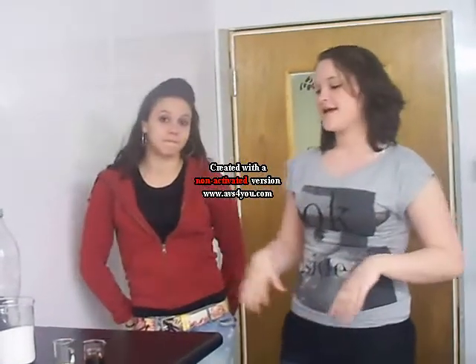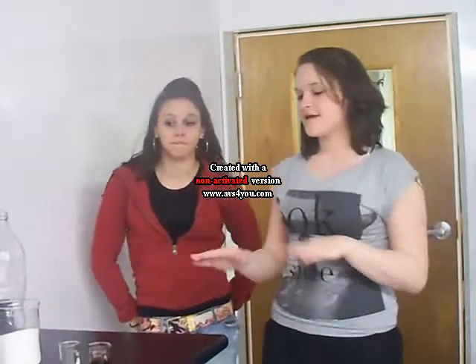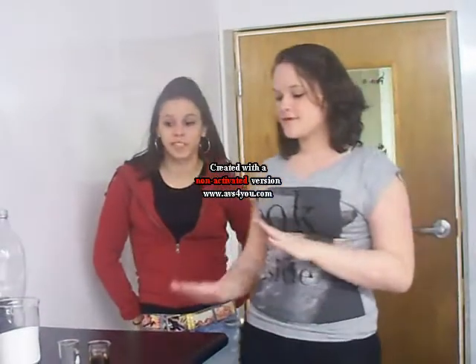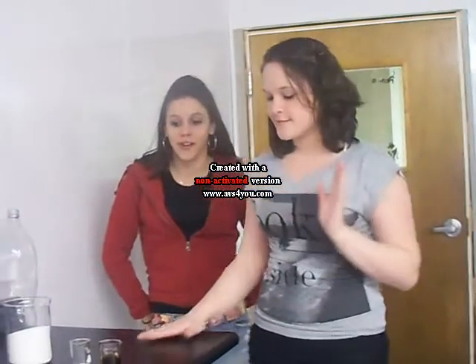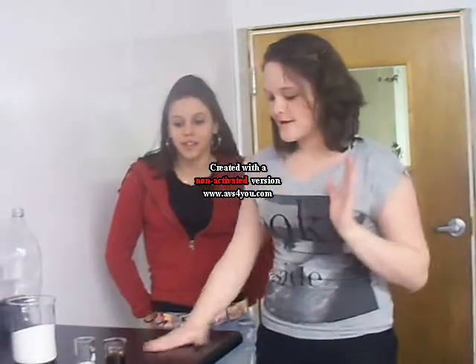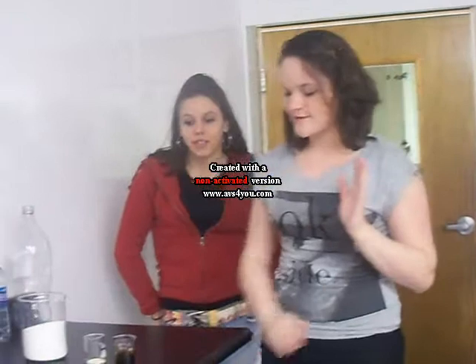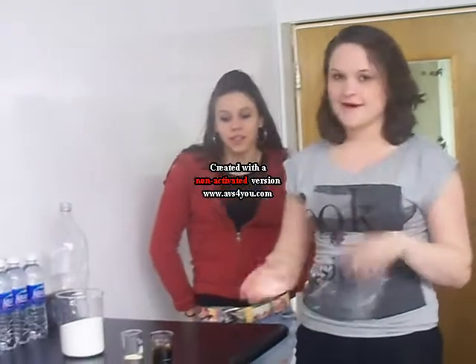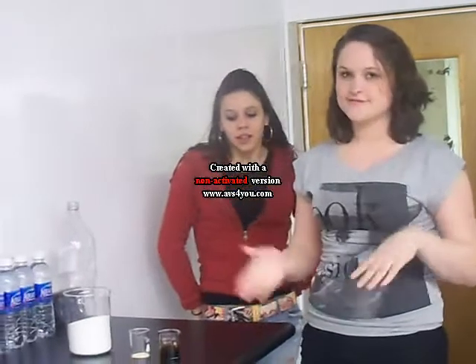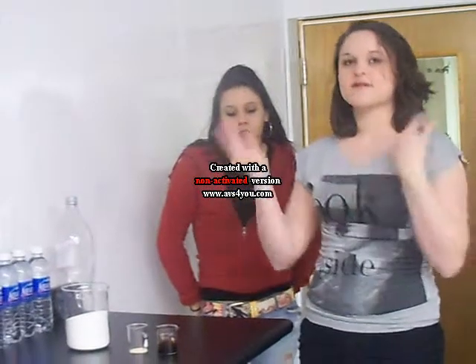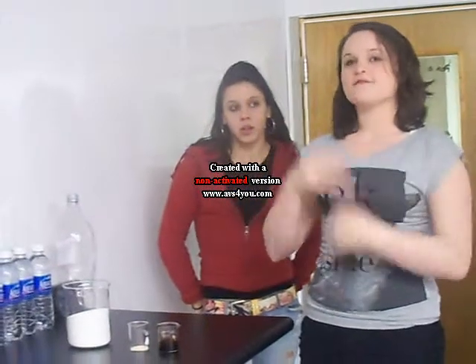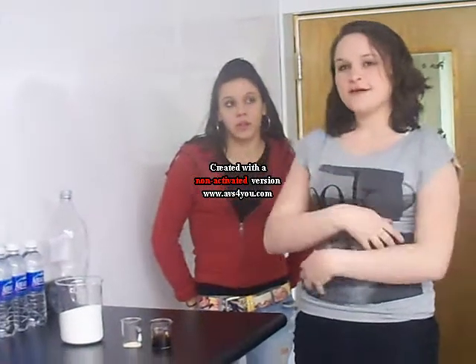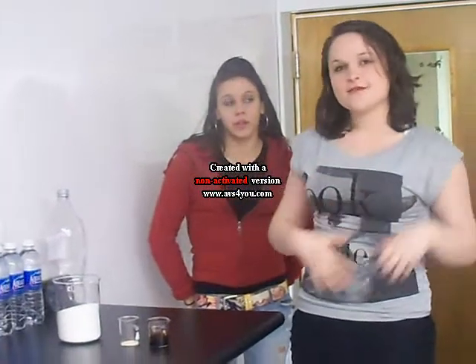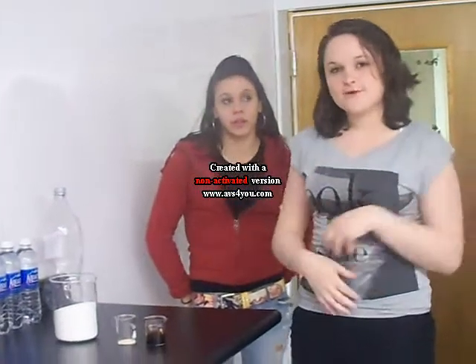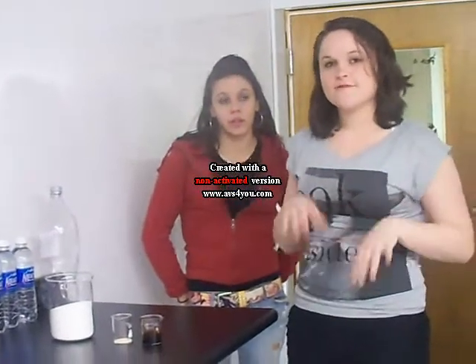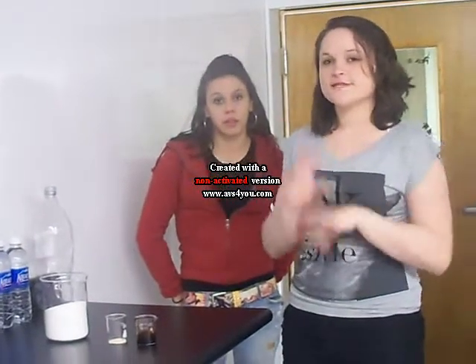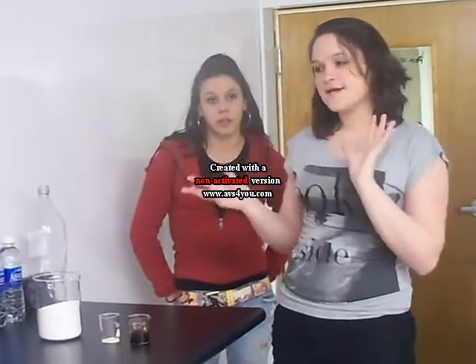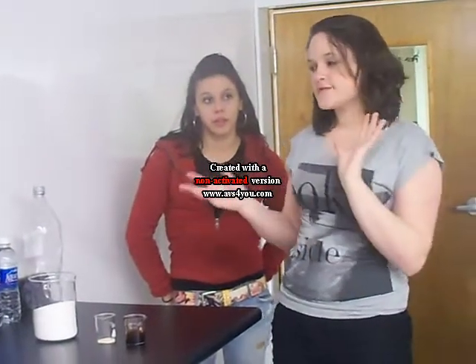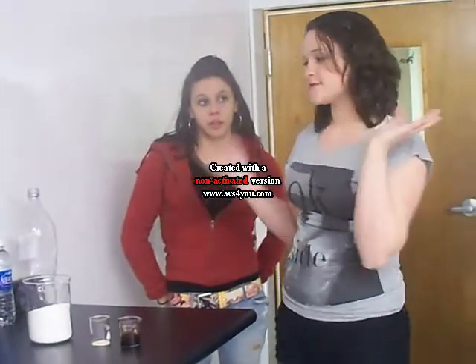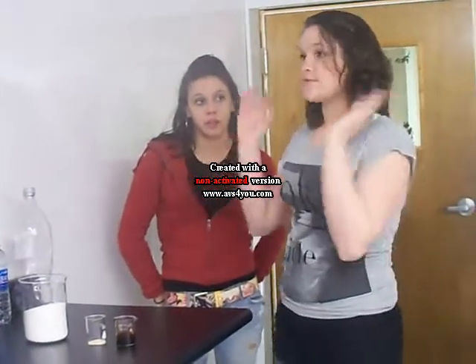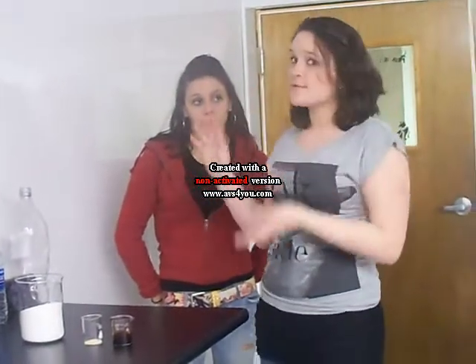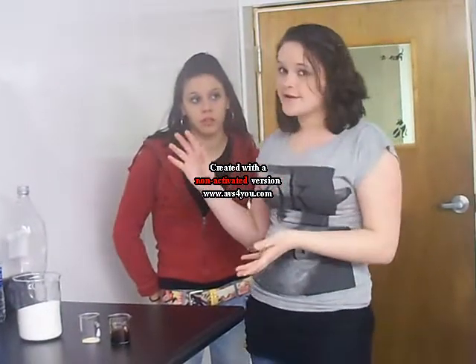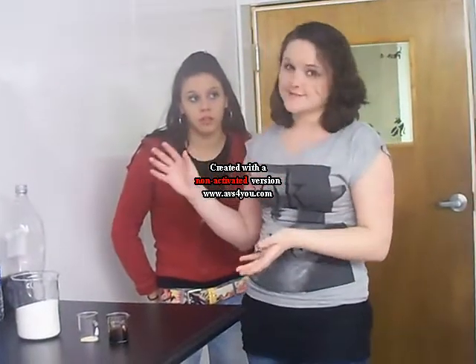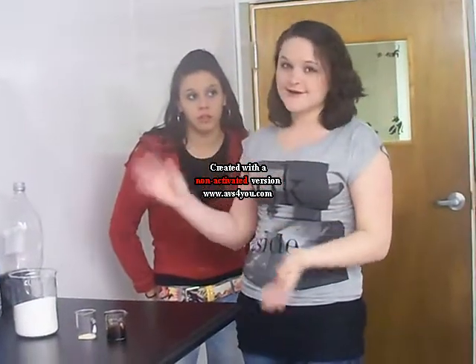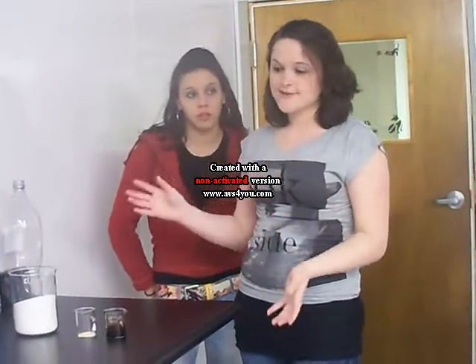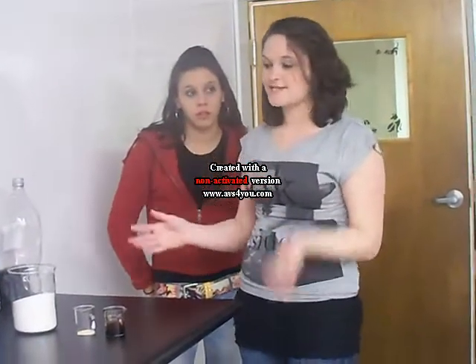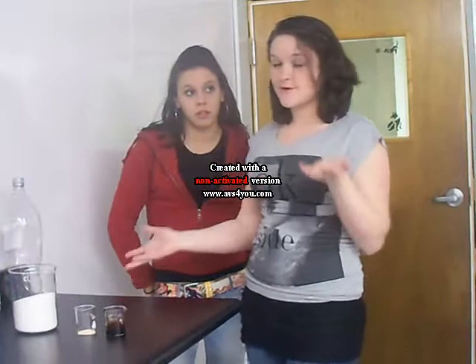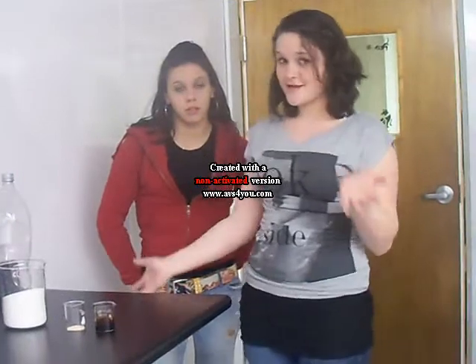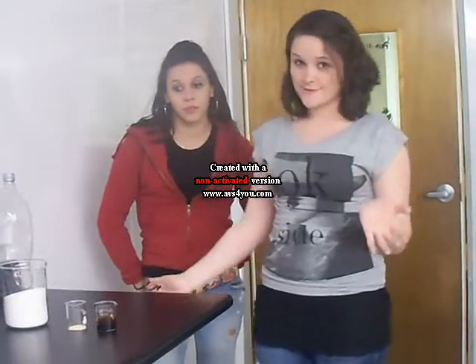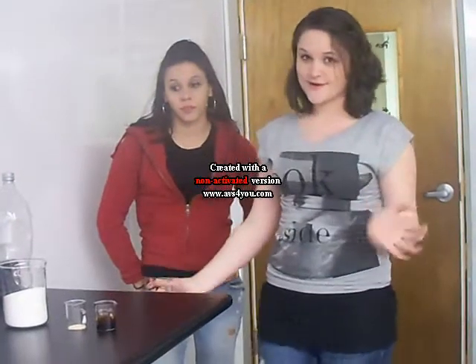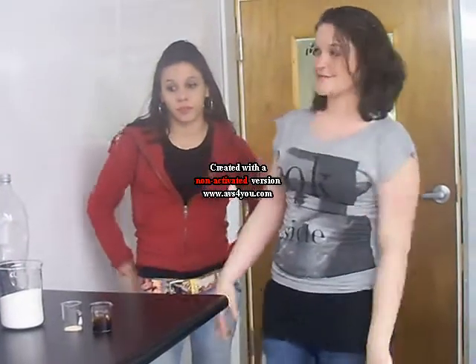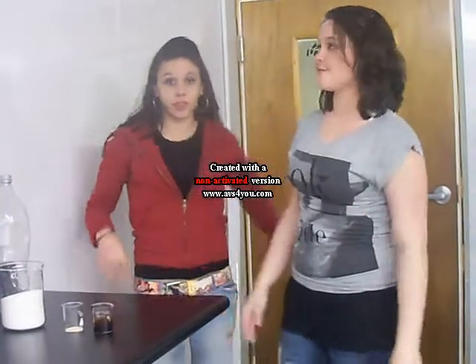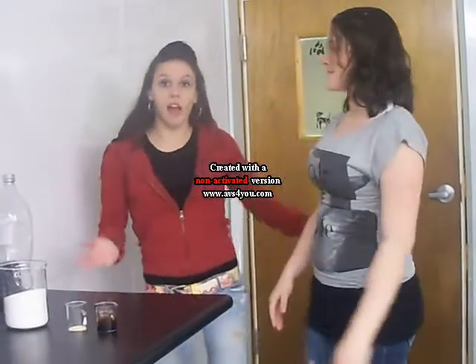We're learning about how cows ferment in their rumen and release CO2, just like root beer does when it's carbonated. So we're making root beer as an experiment.